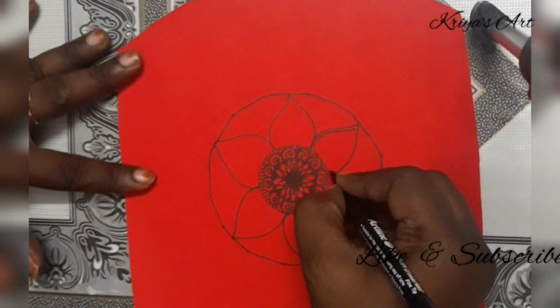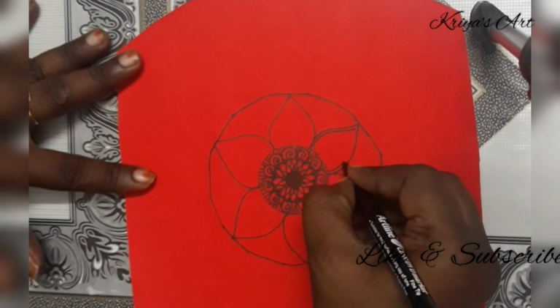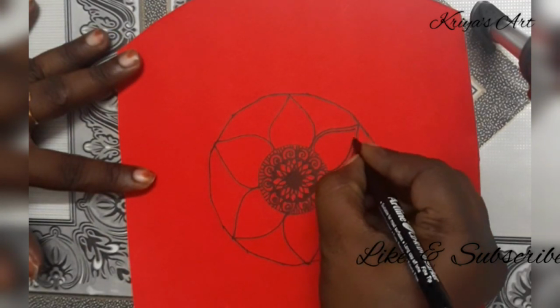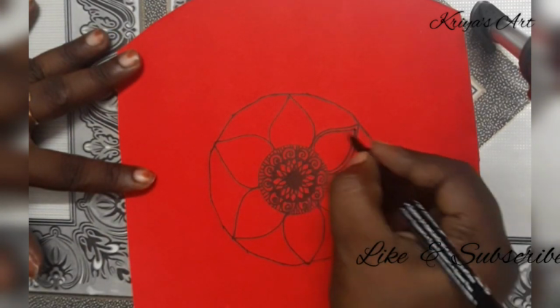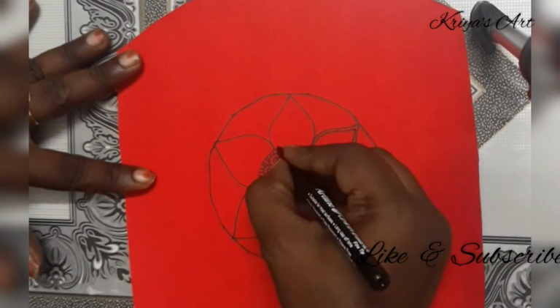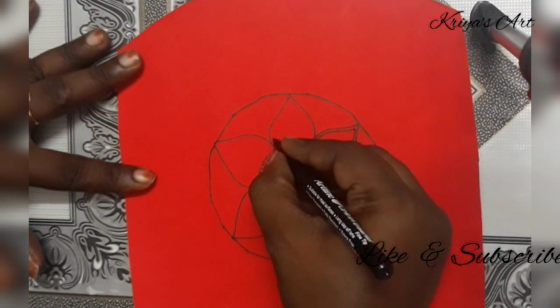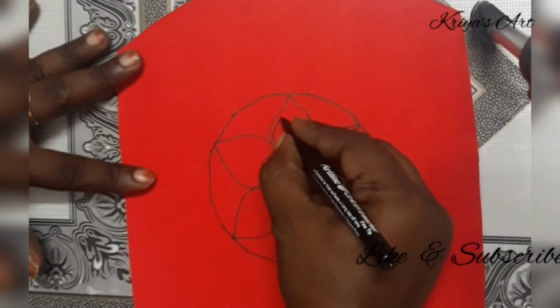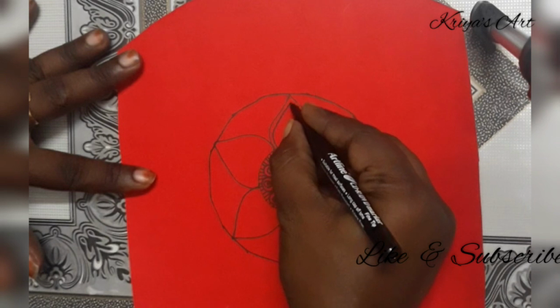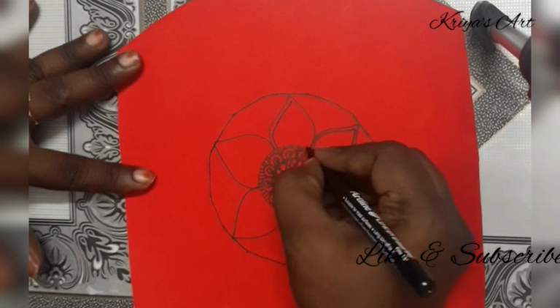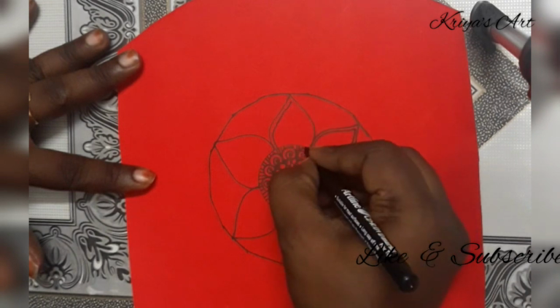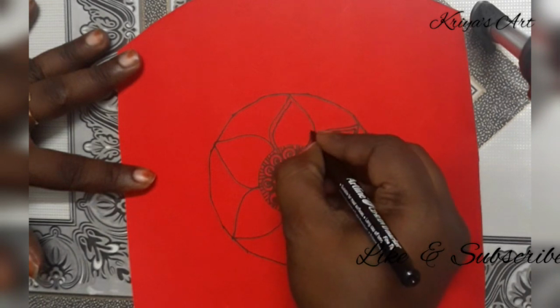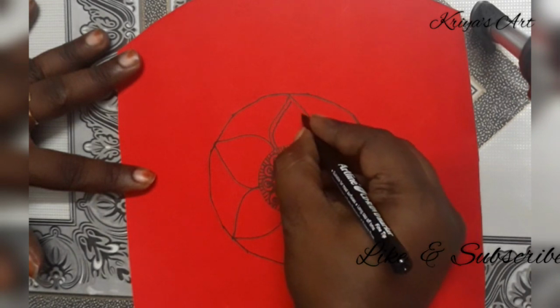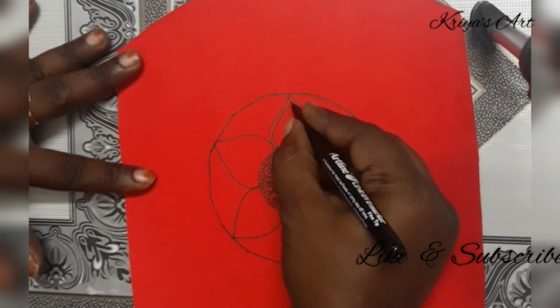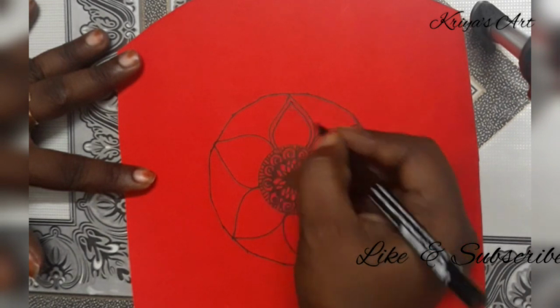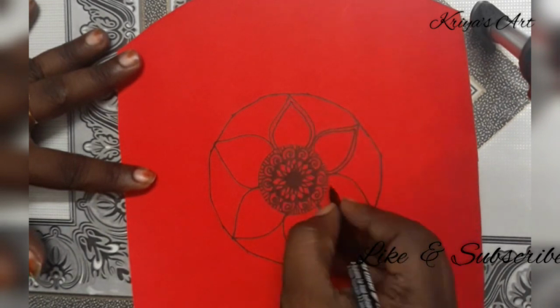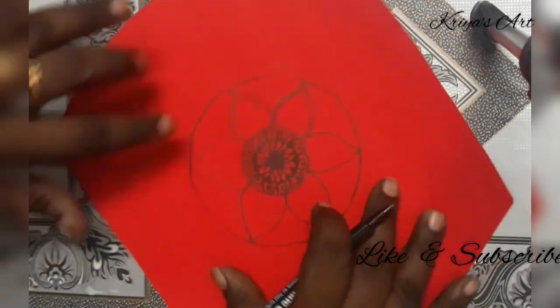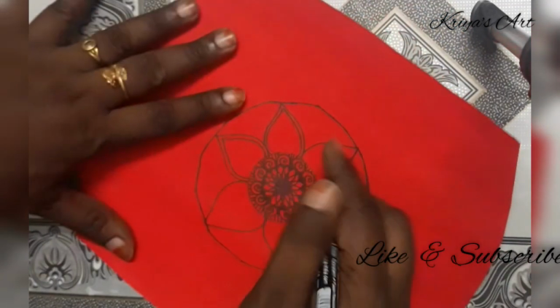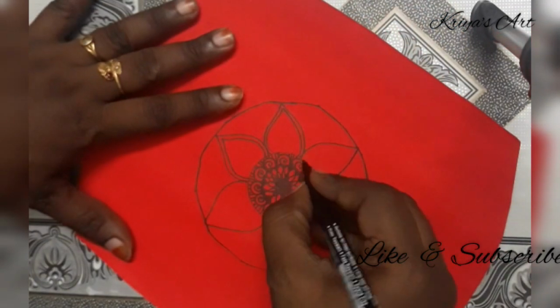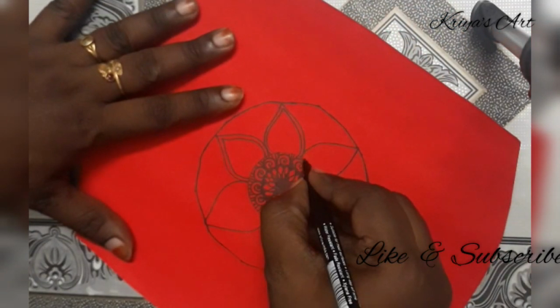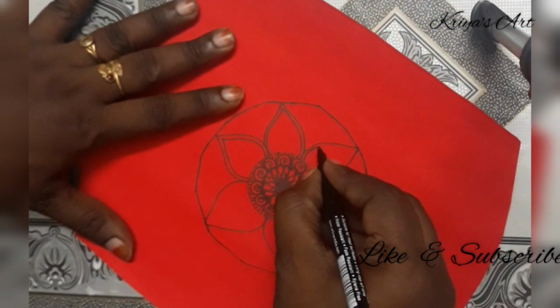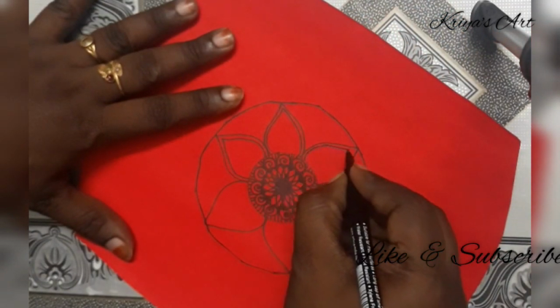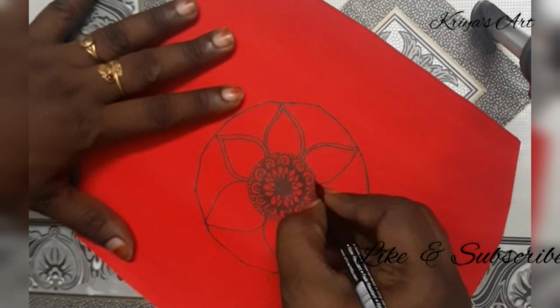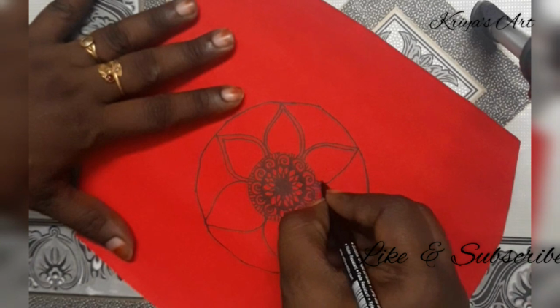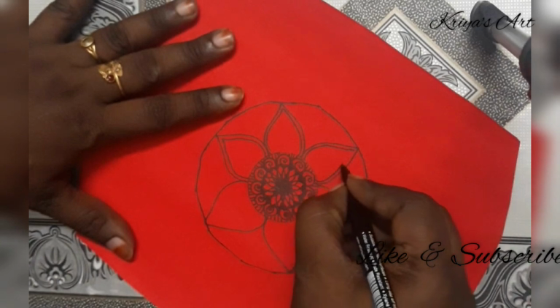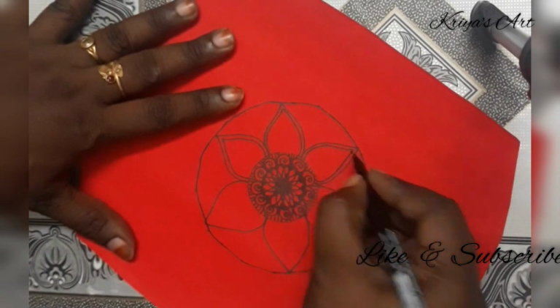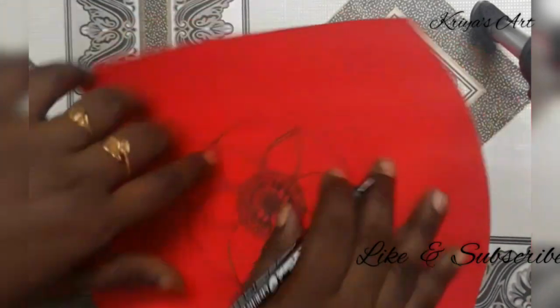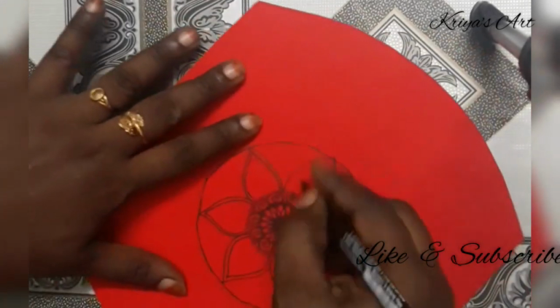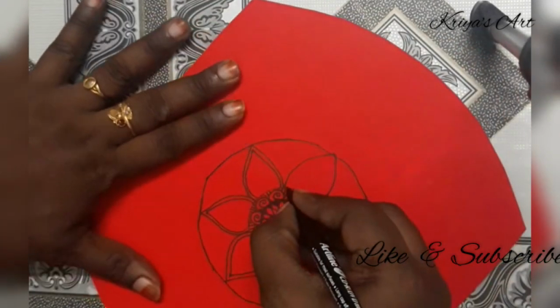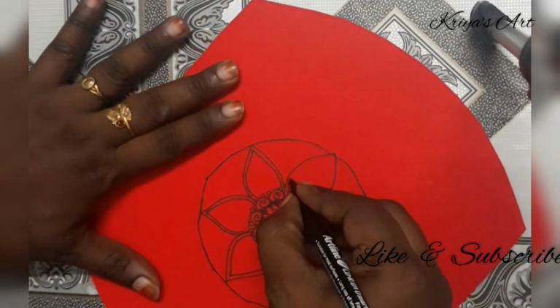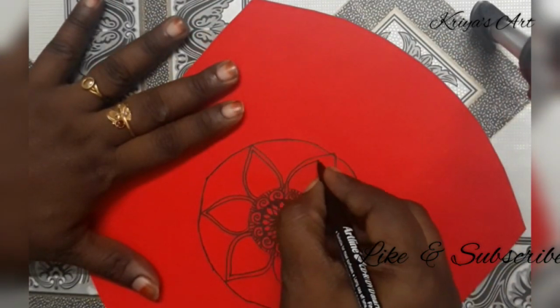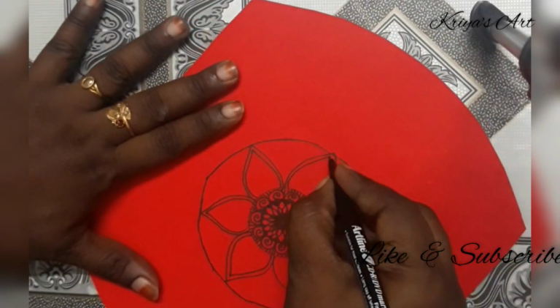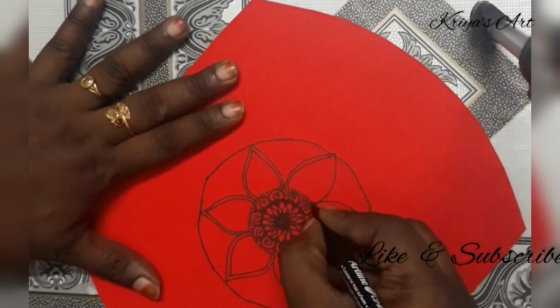I will draw the mandalas — most of the flowers, leaves, and geometrical patterns. I will draw the mandala art.